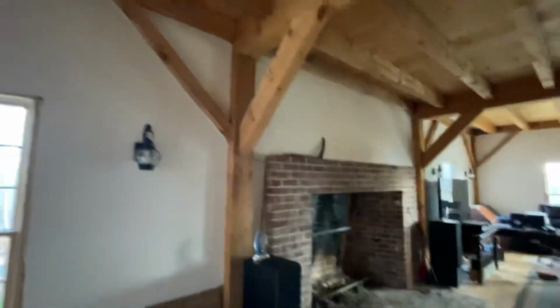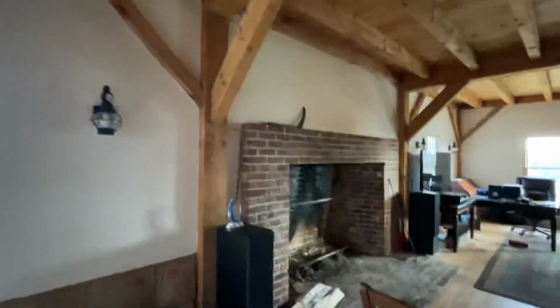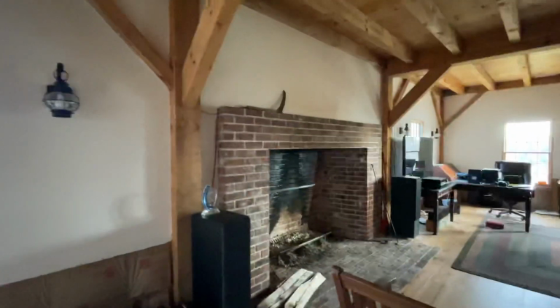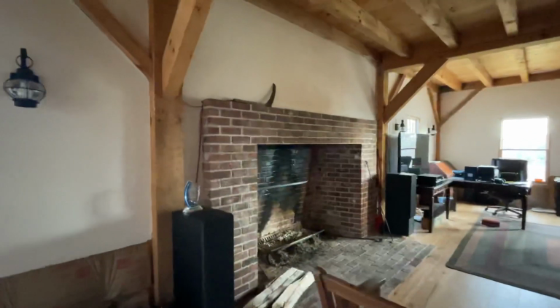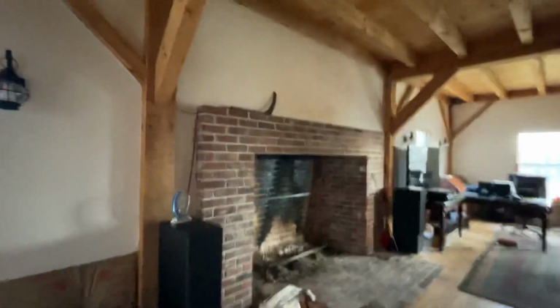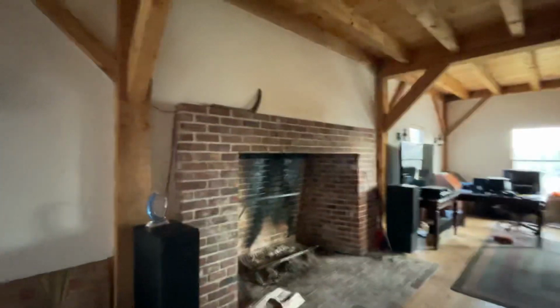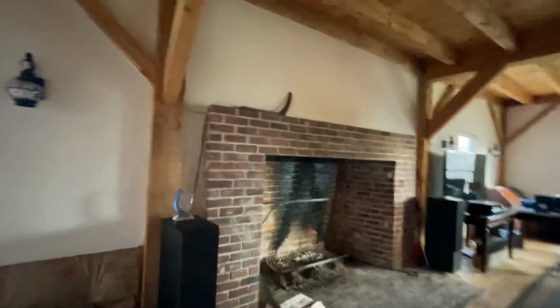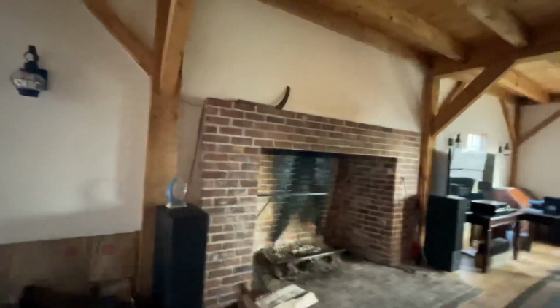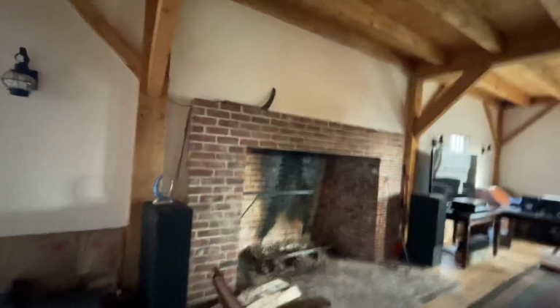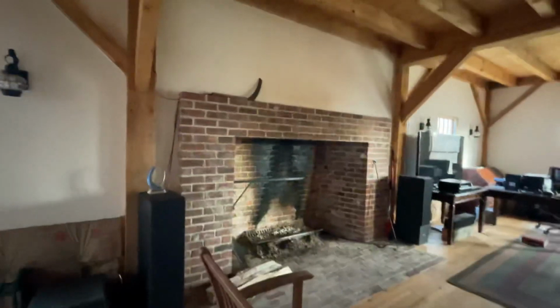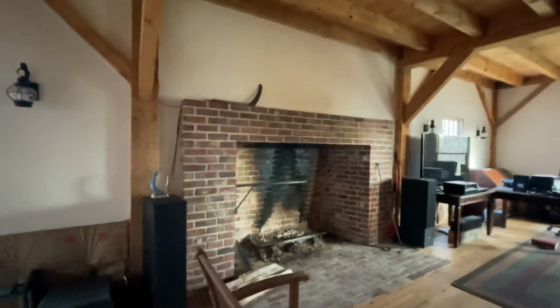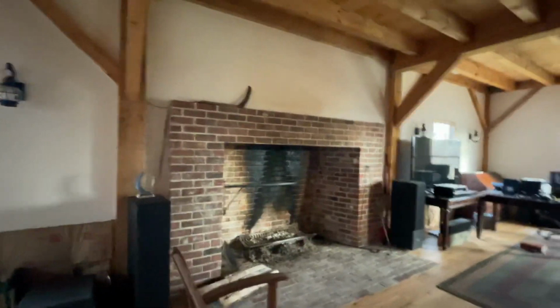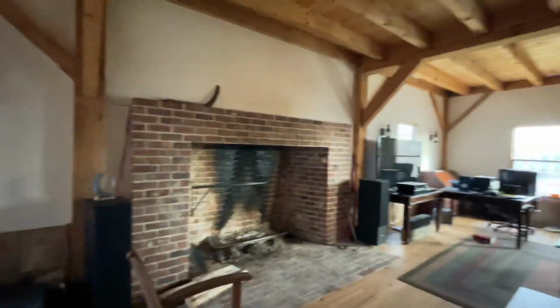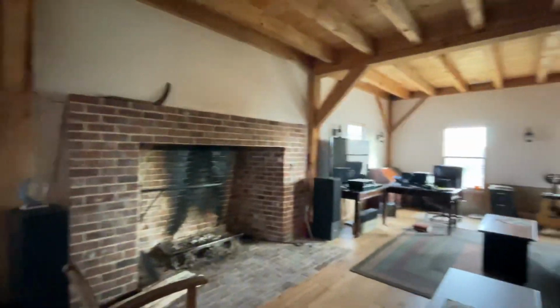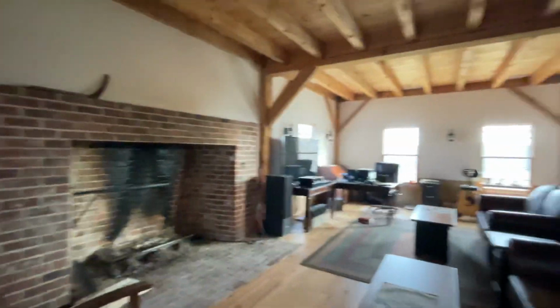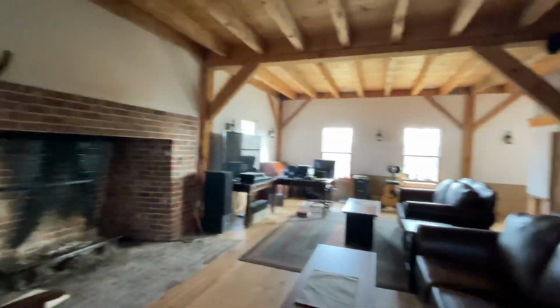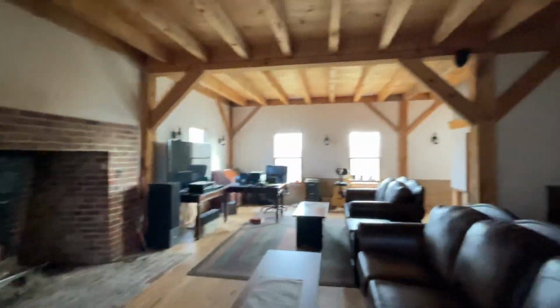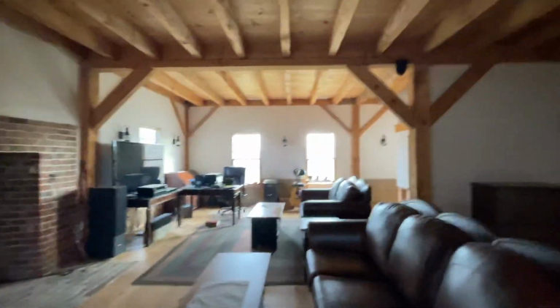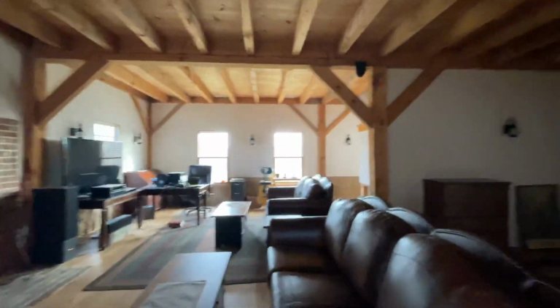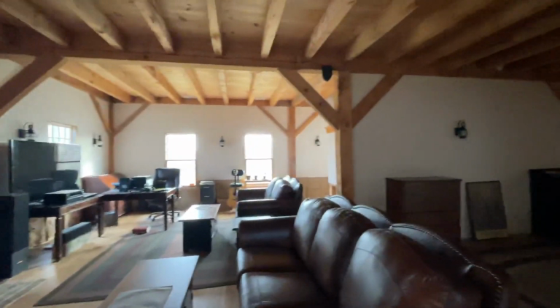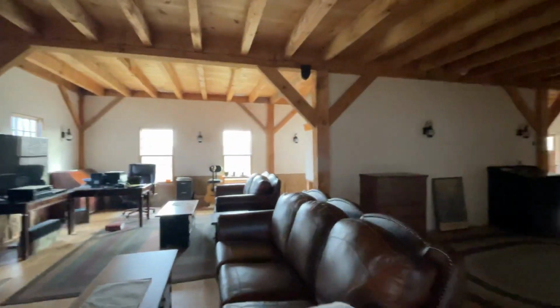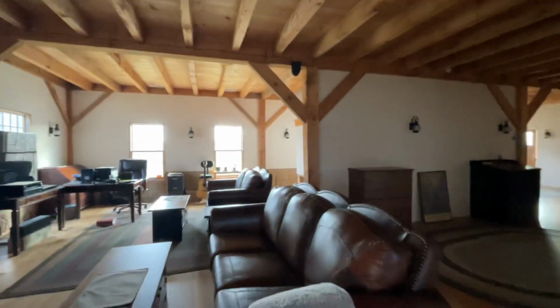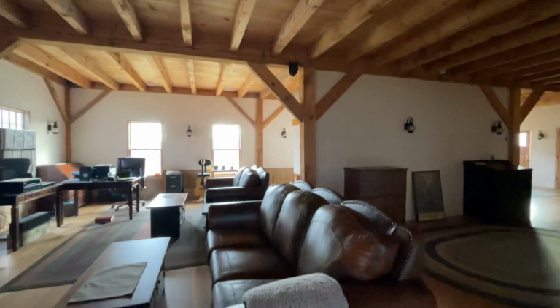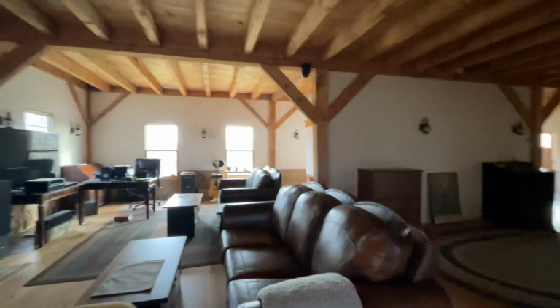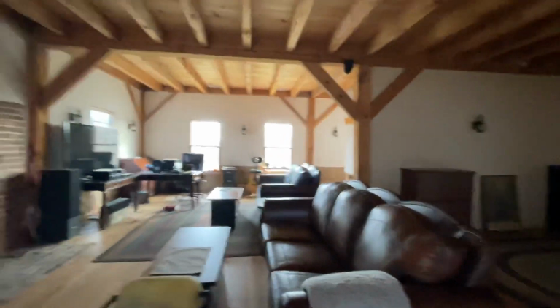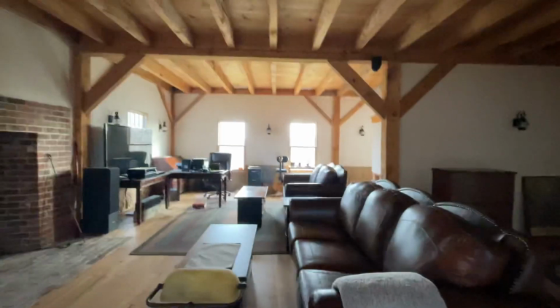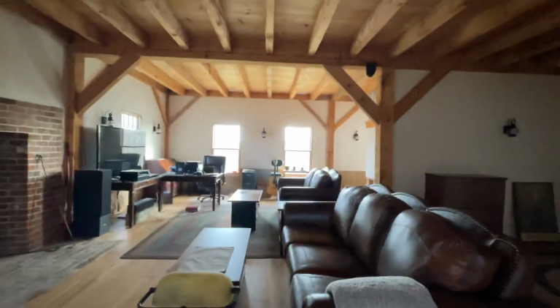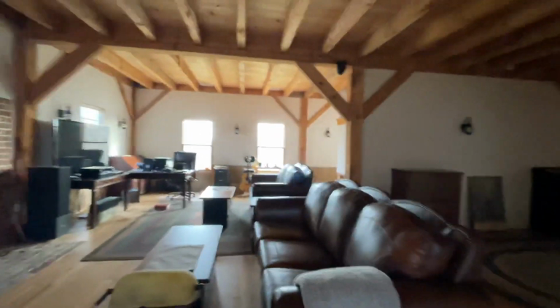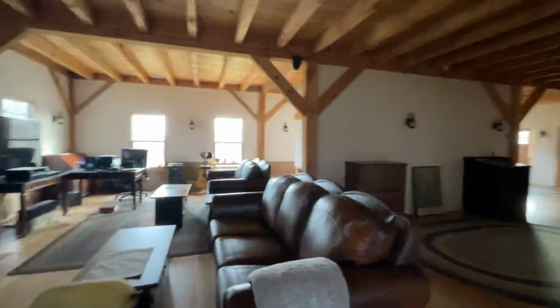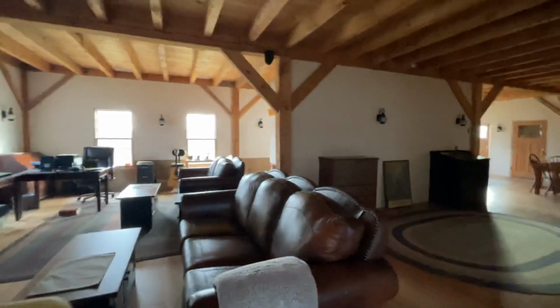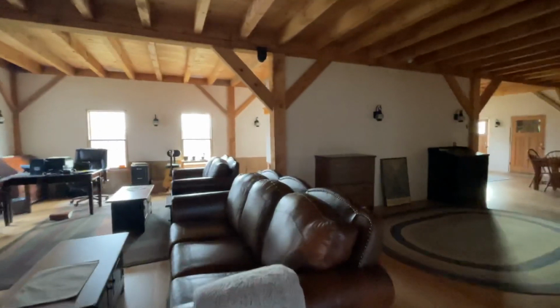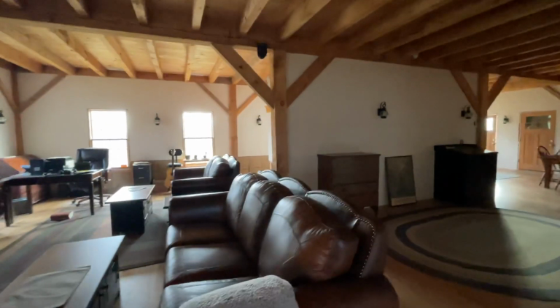And then you have this other incredible fireplace, along with this huge living room. I mean, the space on the first floor of this house is amazing.